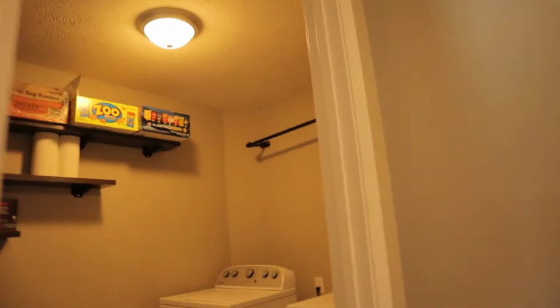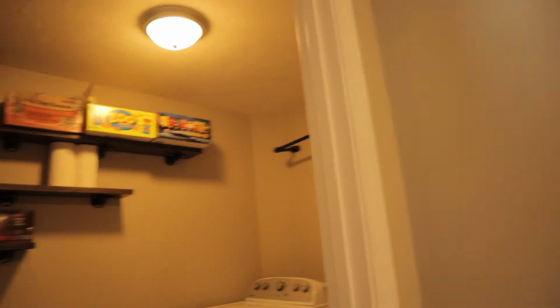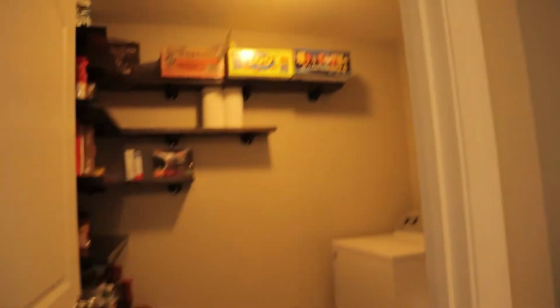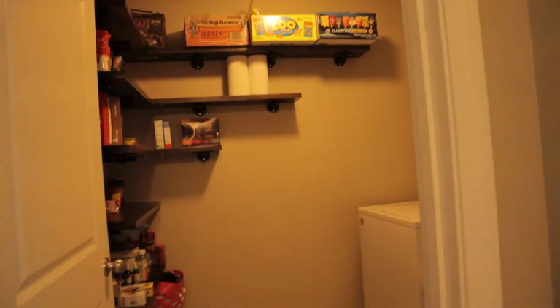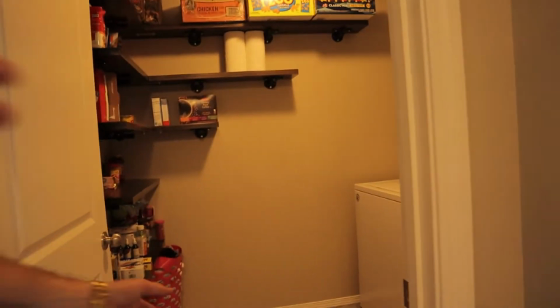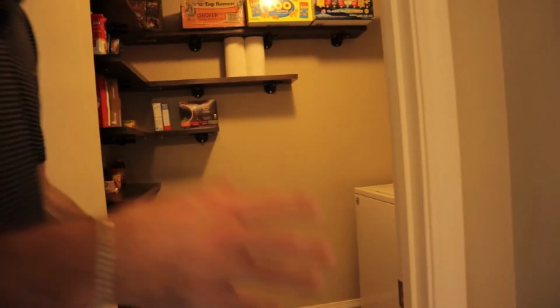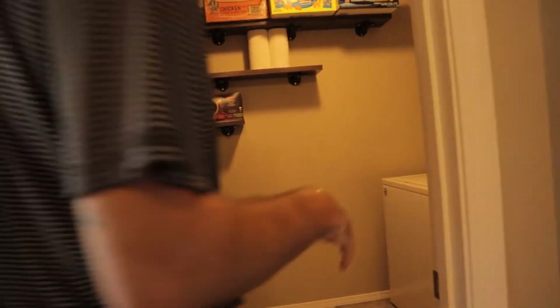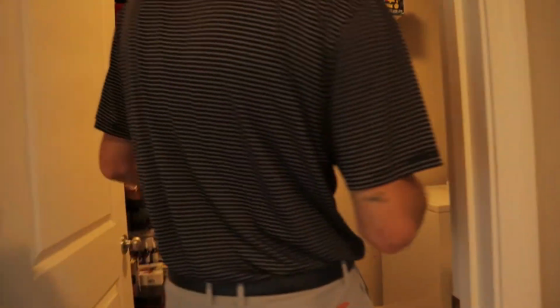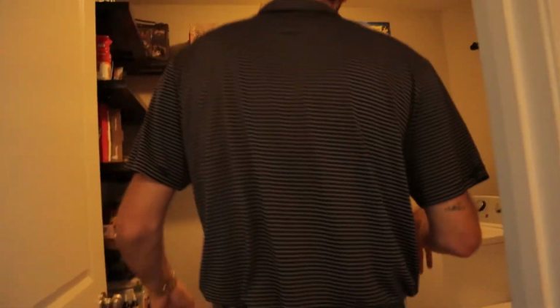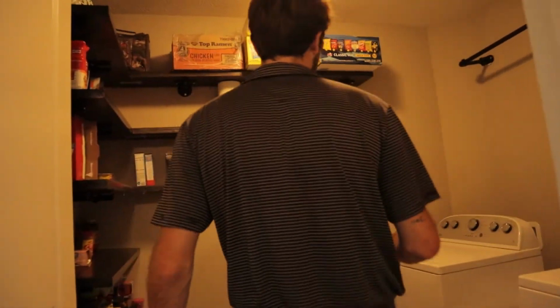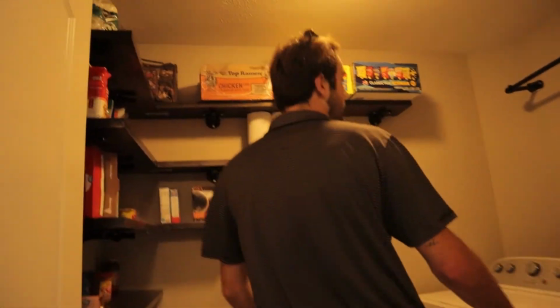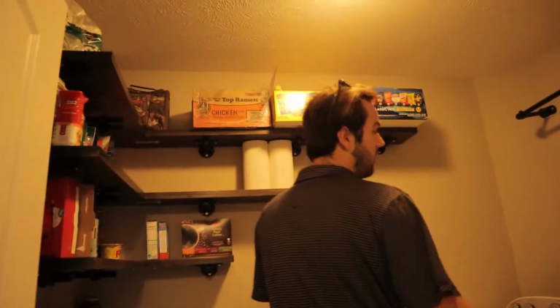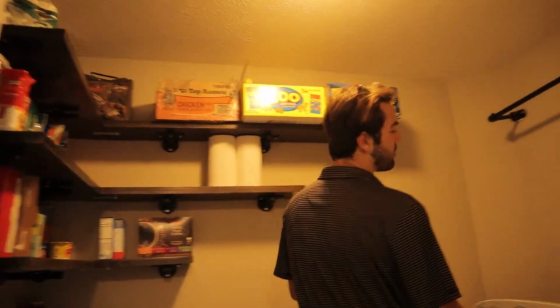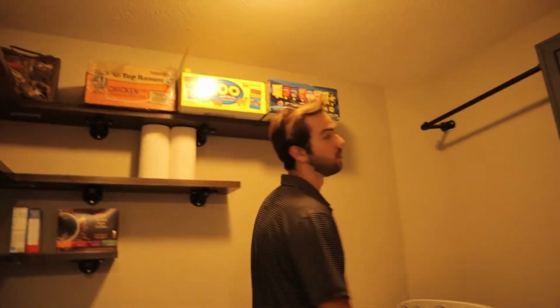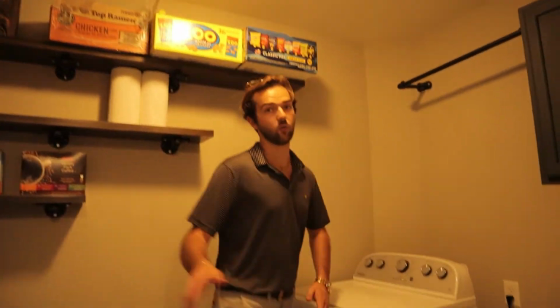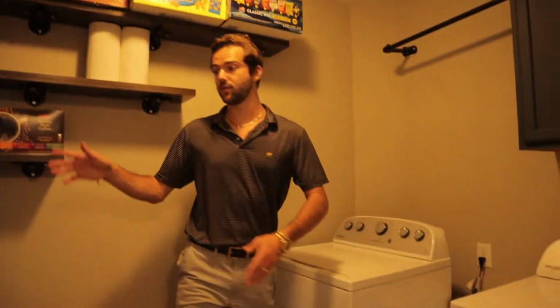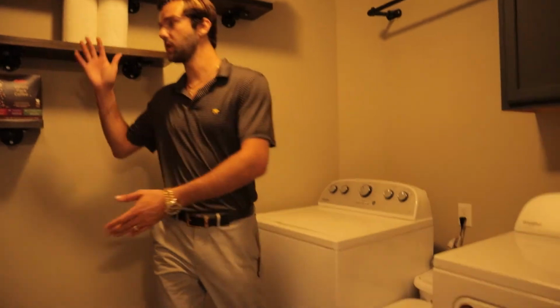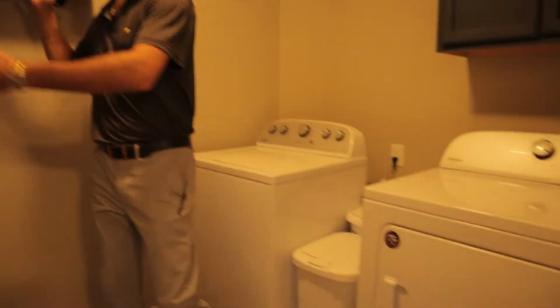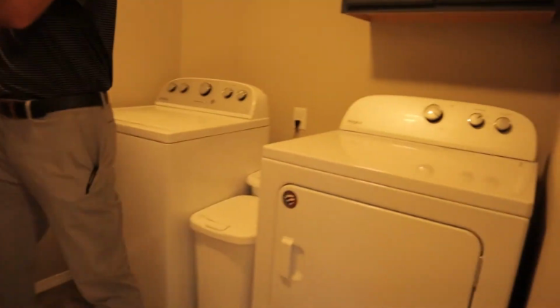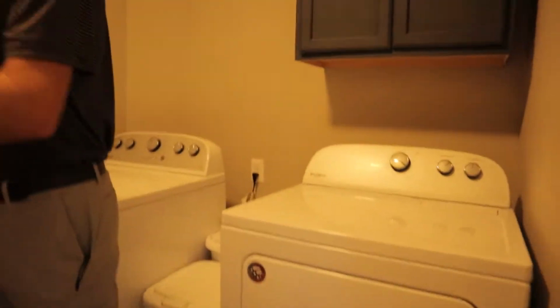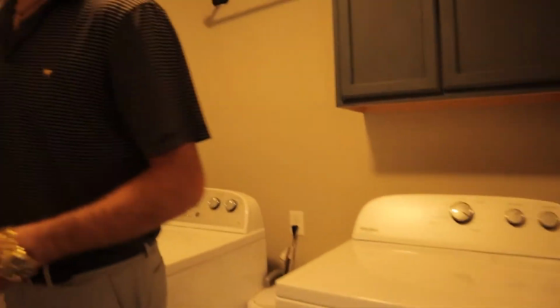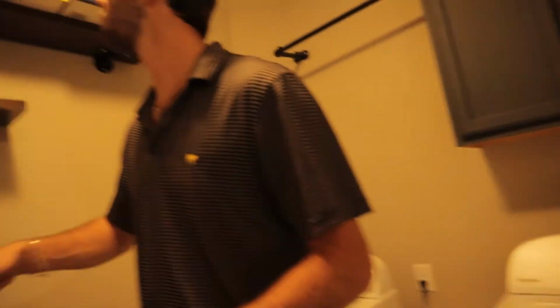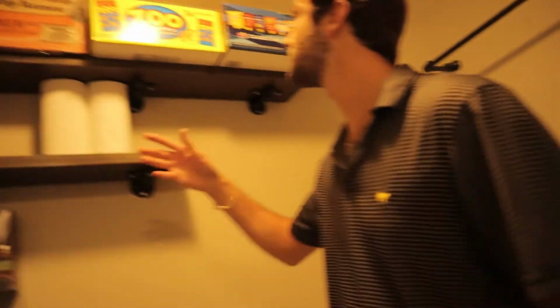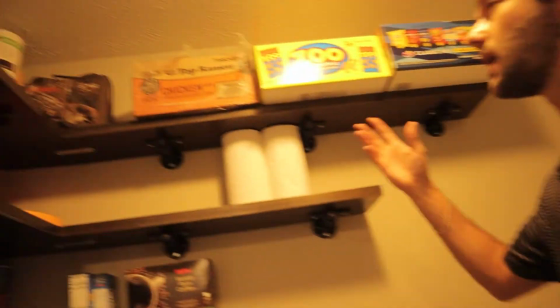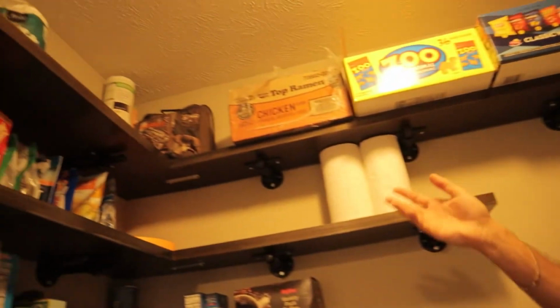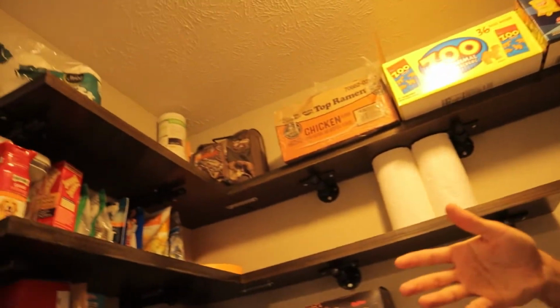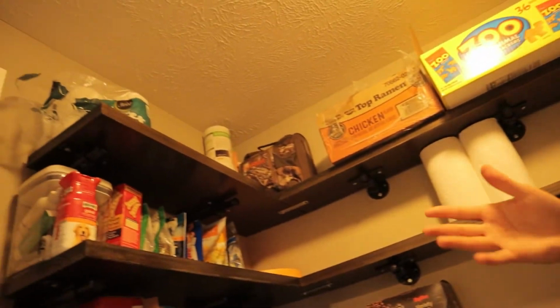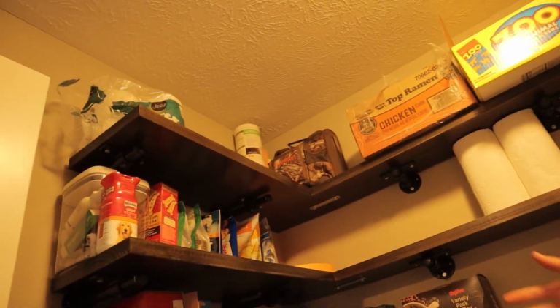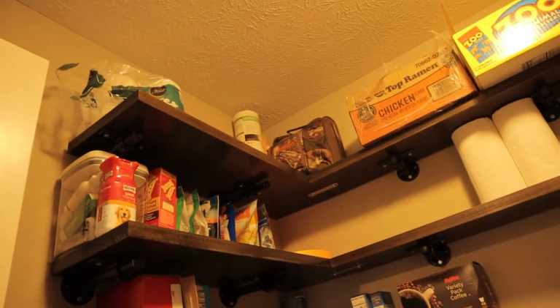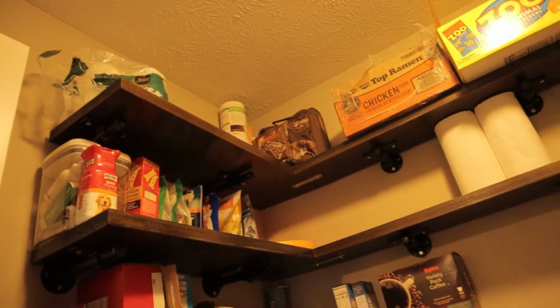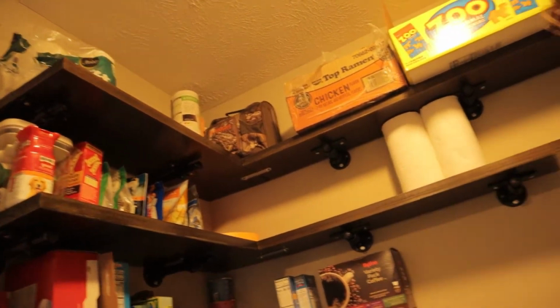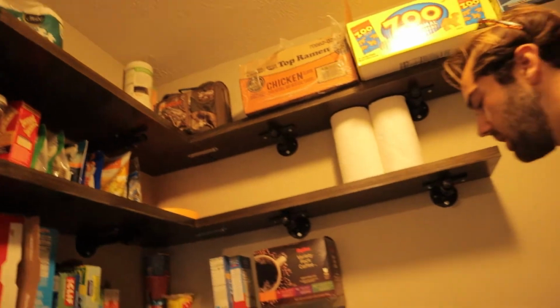In here, you have a very large walk-in laundry room with built-in shelves for food storage. They've got some dog food storage, any stuff you want.